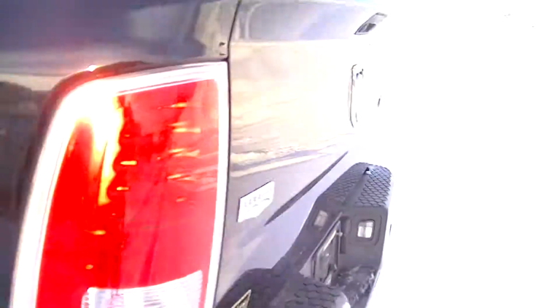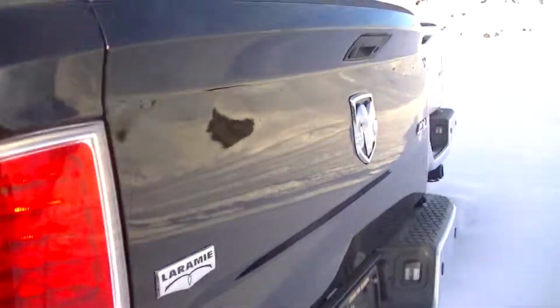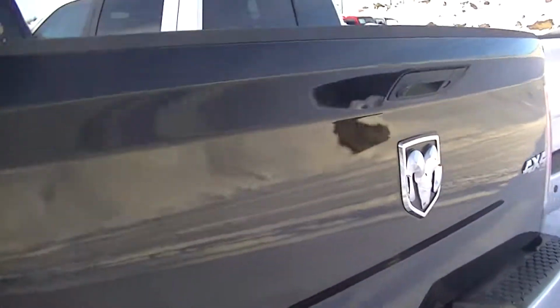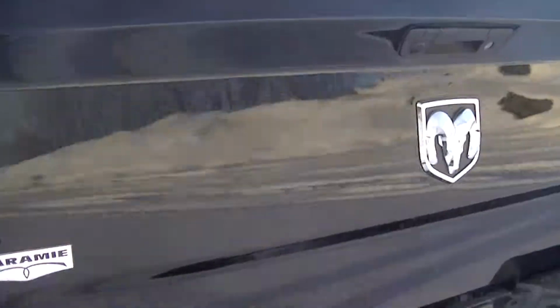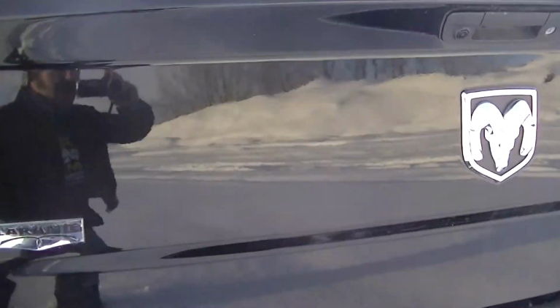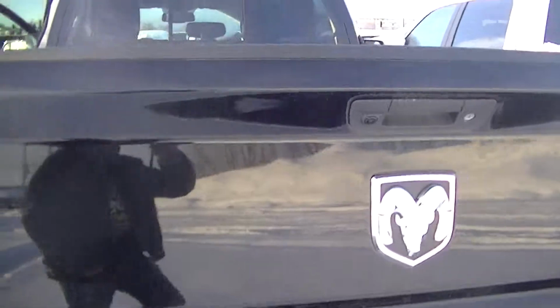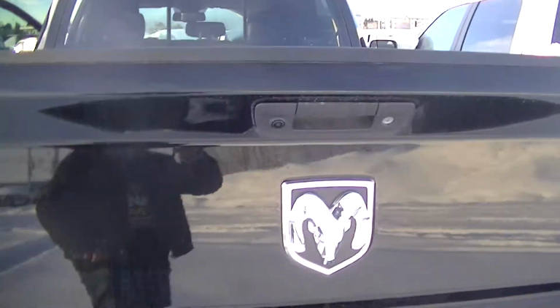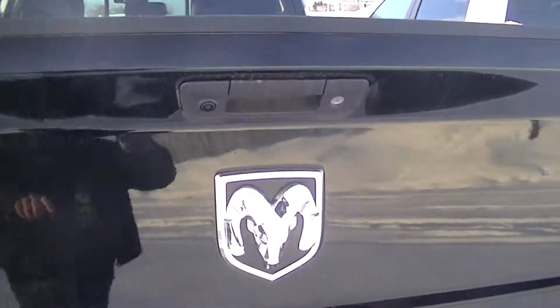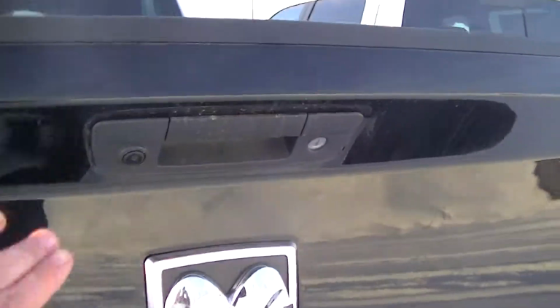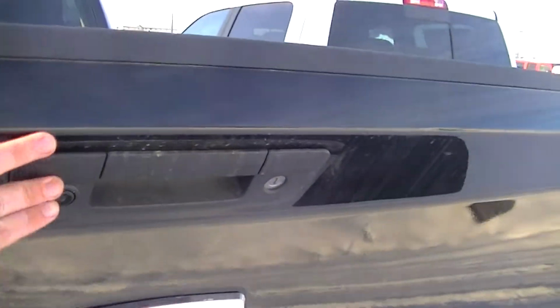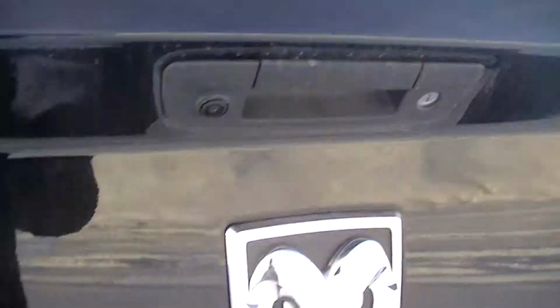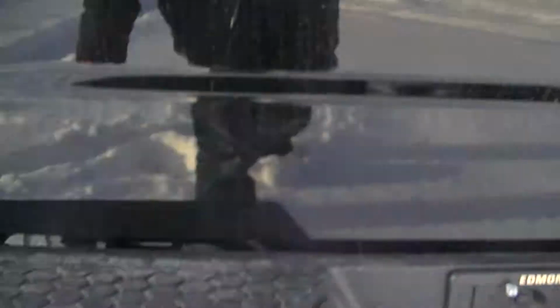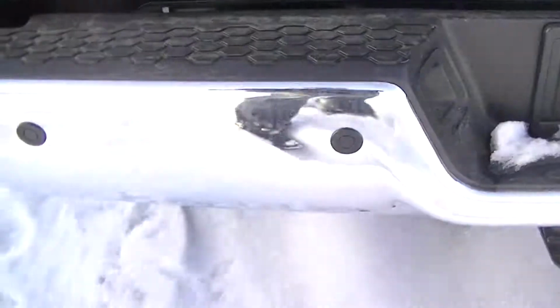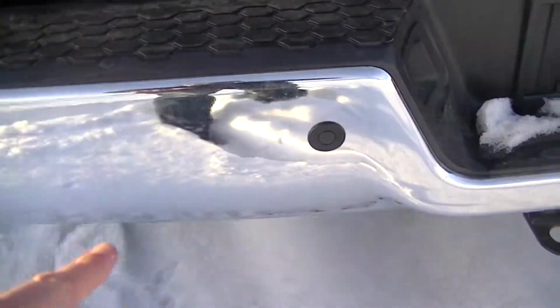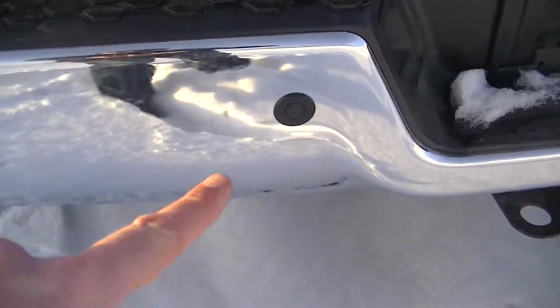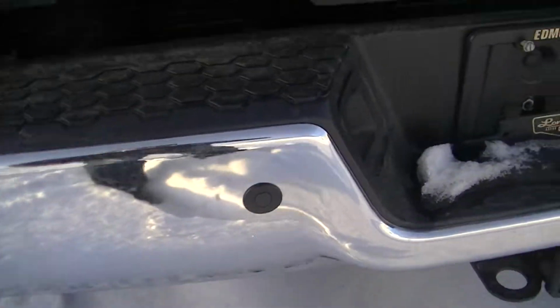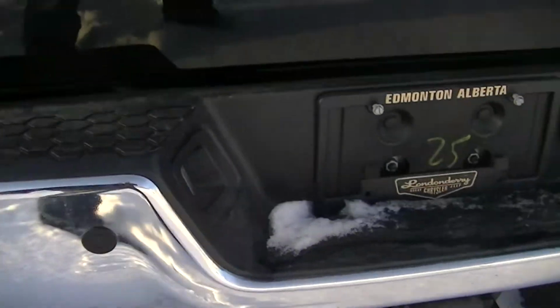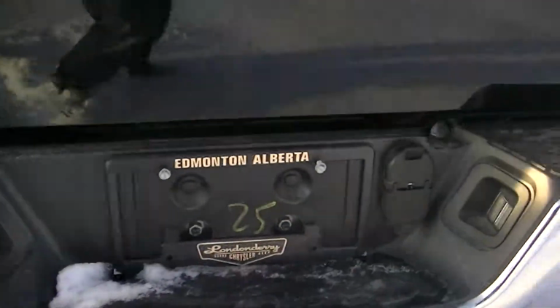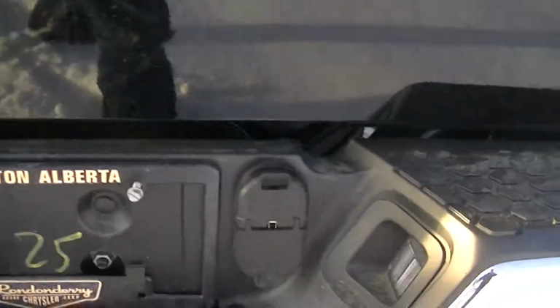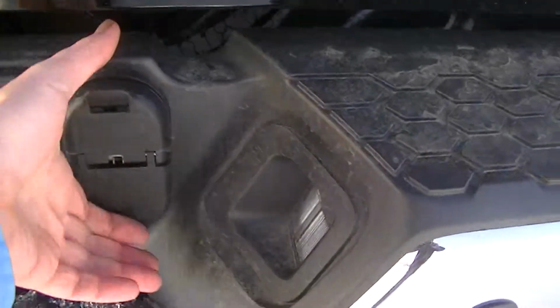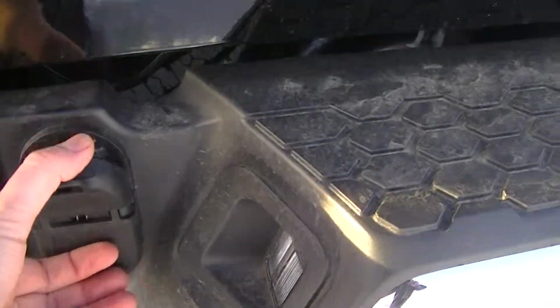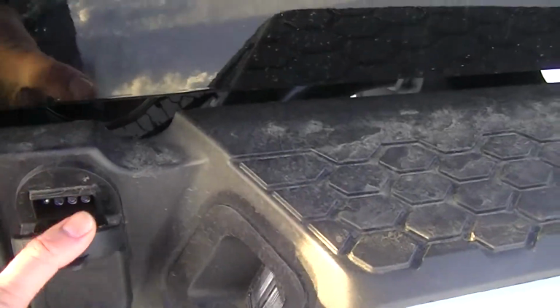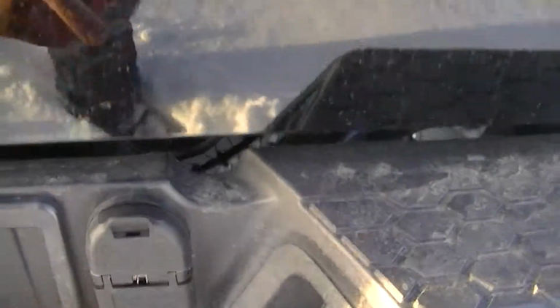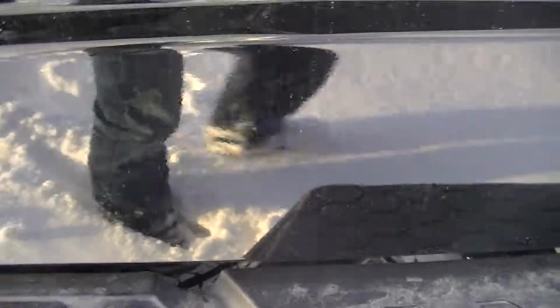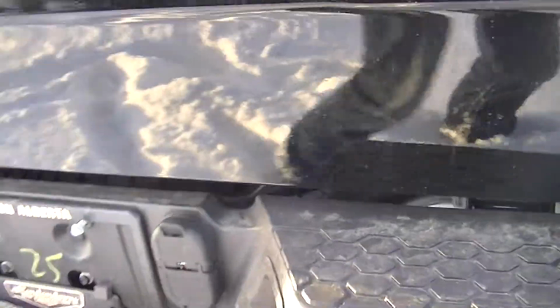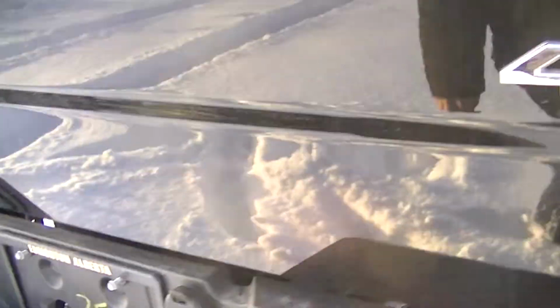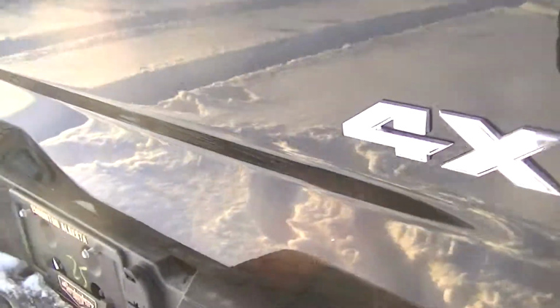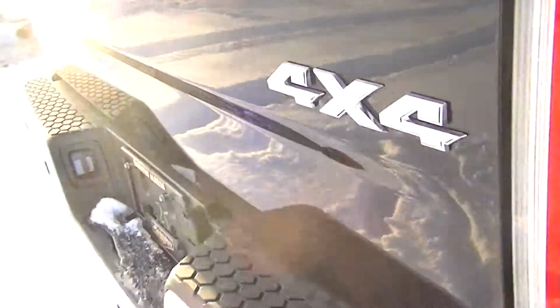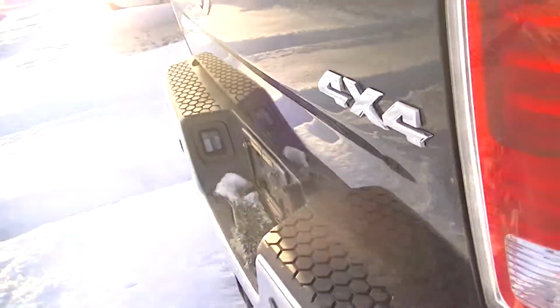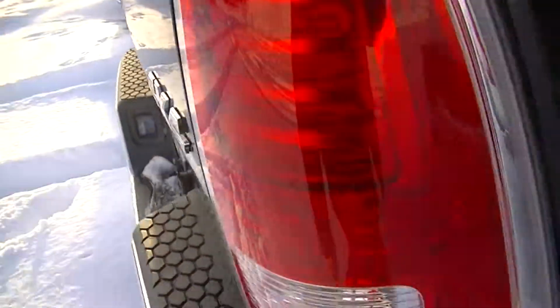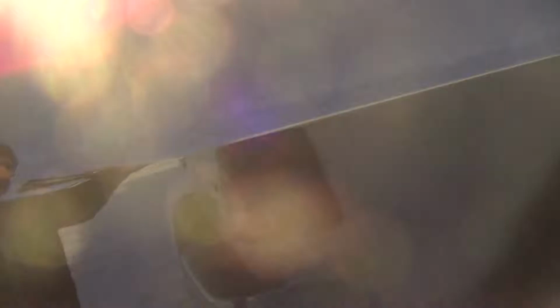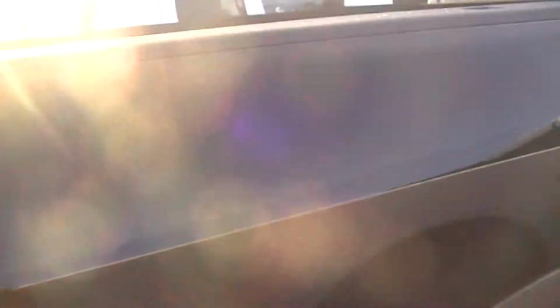How about that, hey? In the back you got a backup camera and backup sensors as well. Your four and seven pin wiring harness is already there if you need to pull a trailer, and your class 5 receiver hitch.